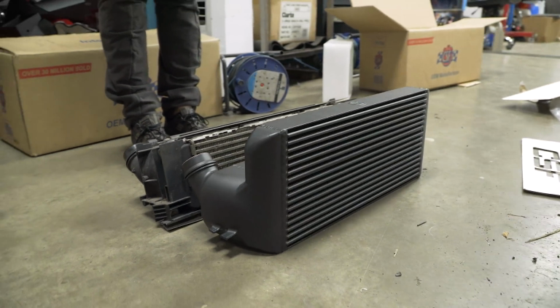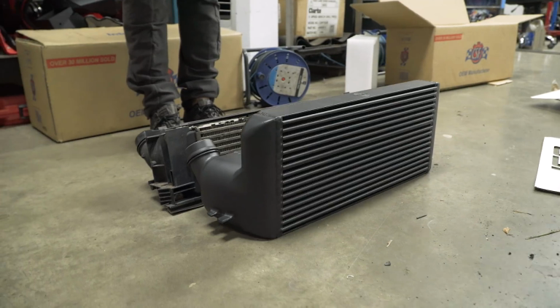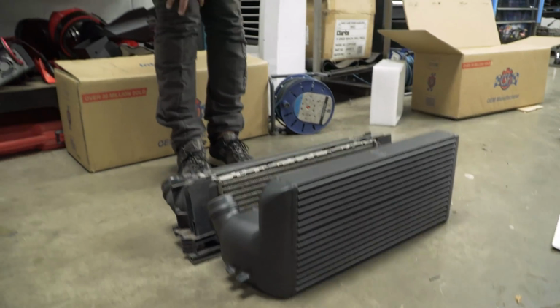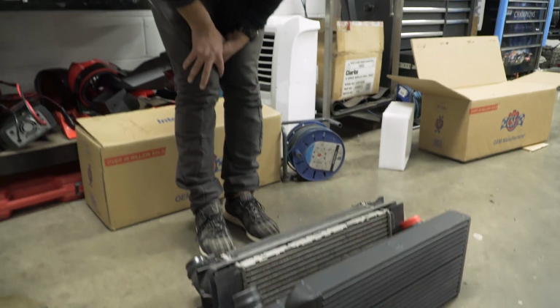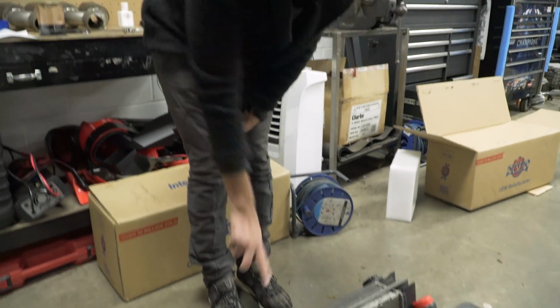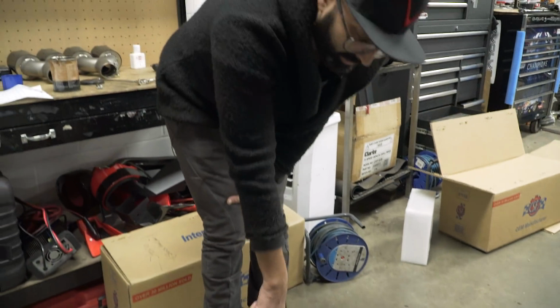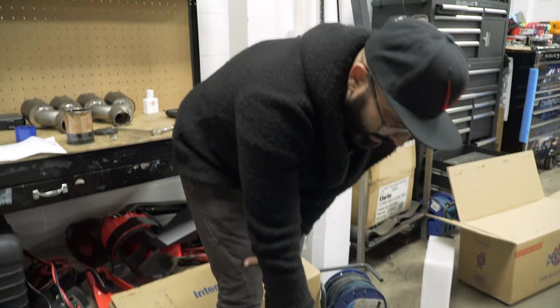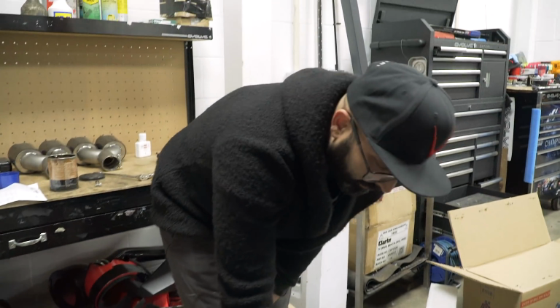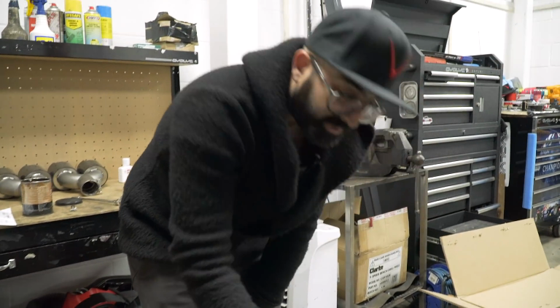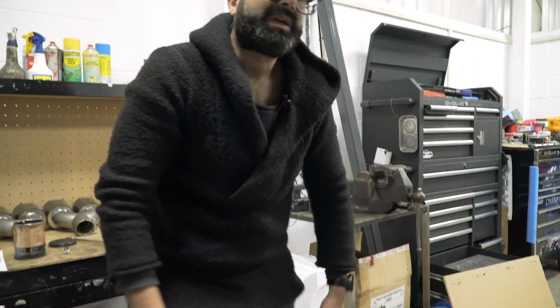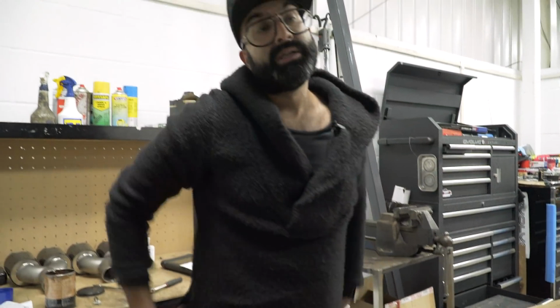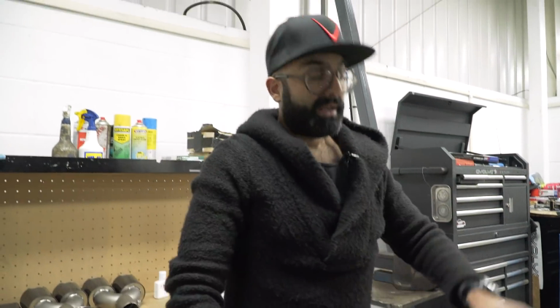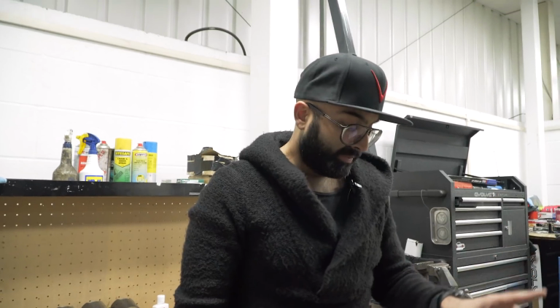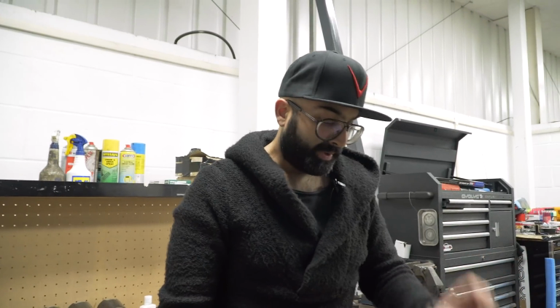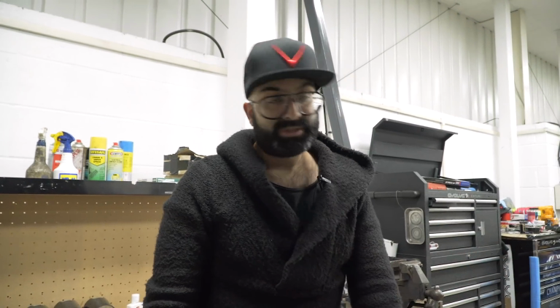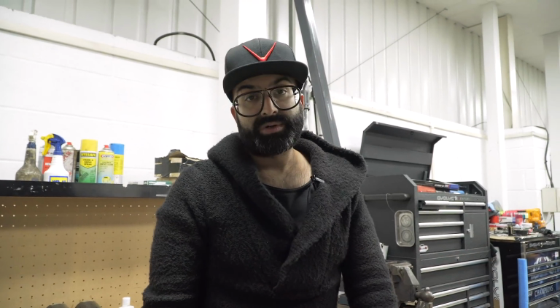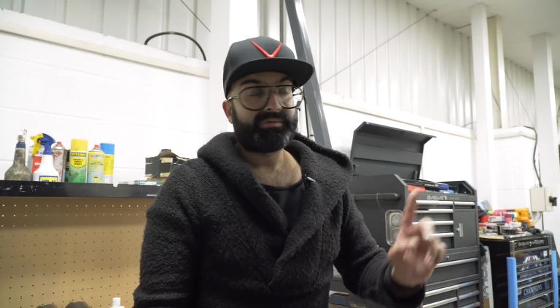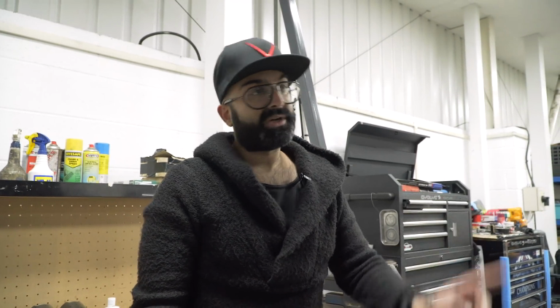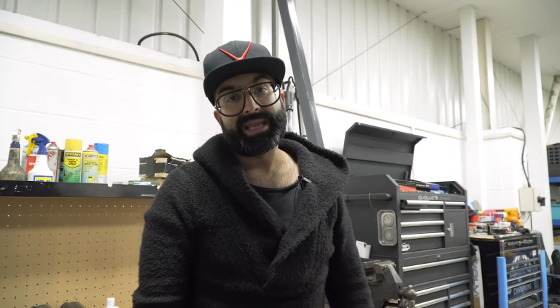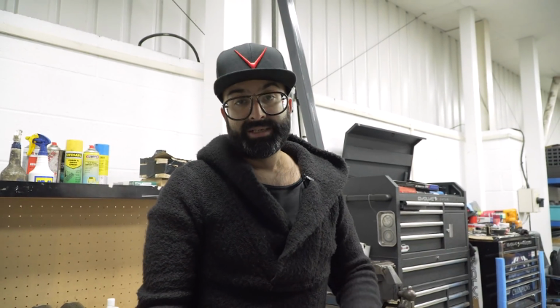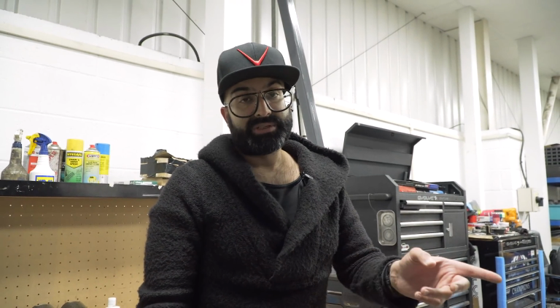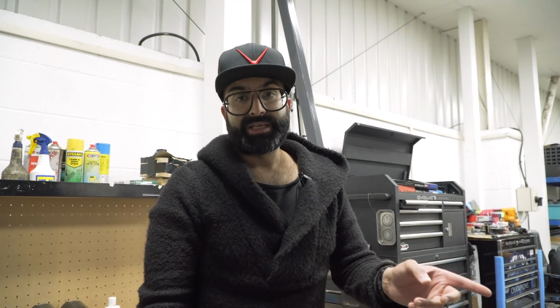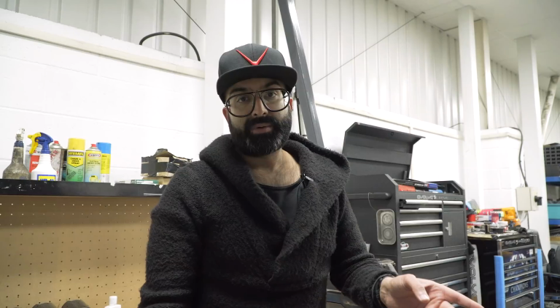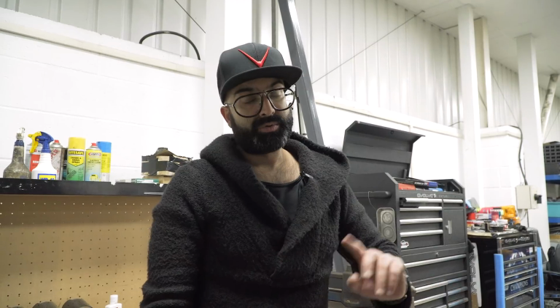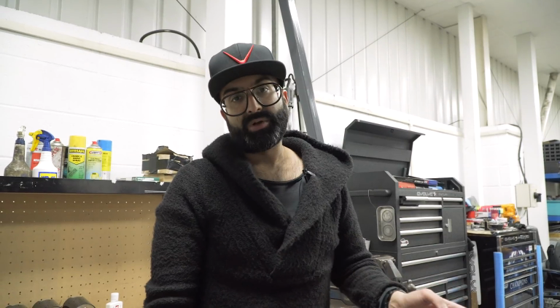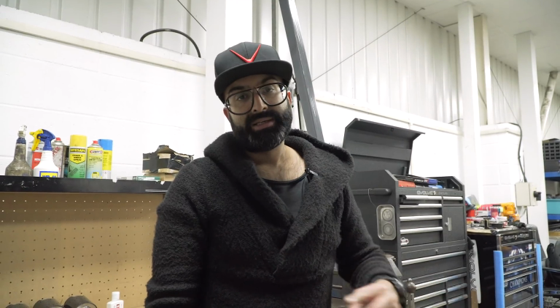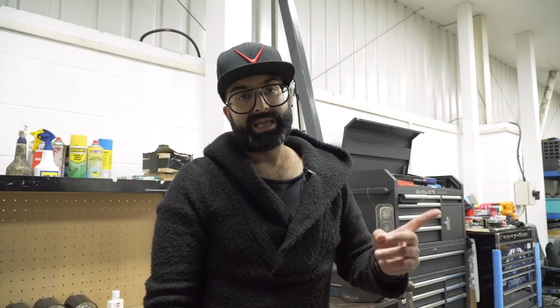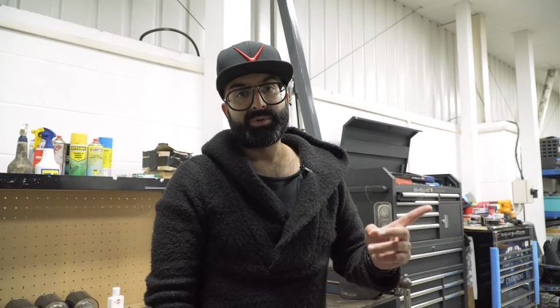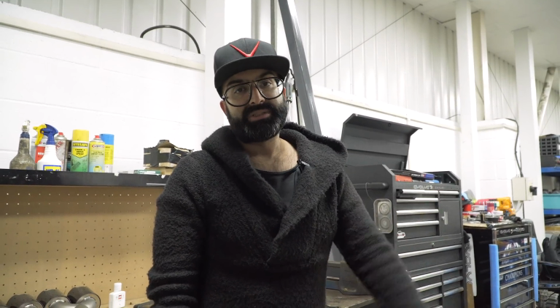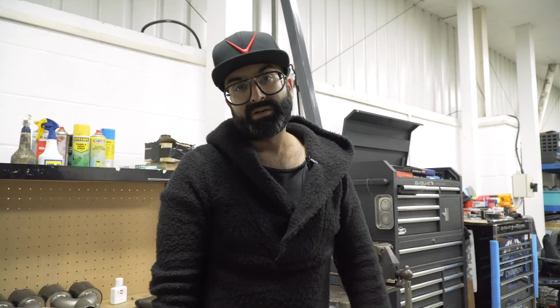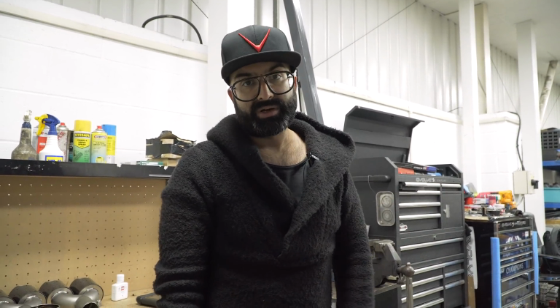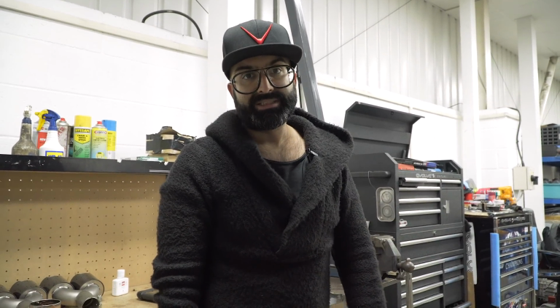We've data logged the stock intercooler and we've also tuned the car. So we will put the intercooler on, run it on the dyno again, see what difference it makes to power, and we'll also log it again and show you what the differences are with the IATs.